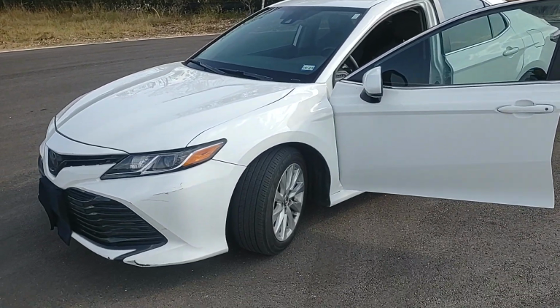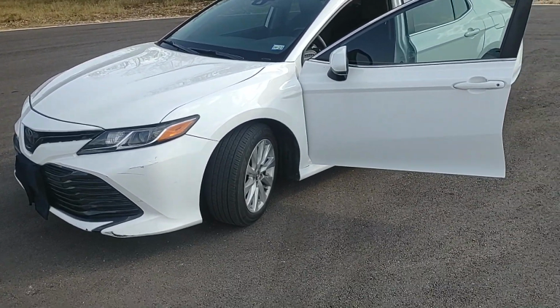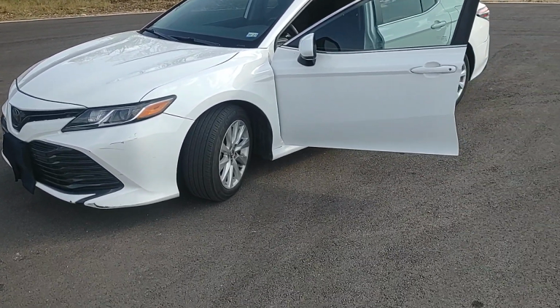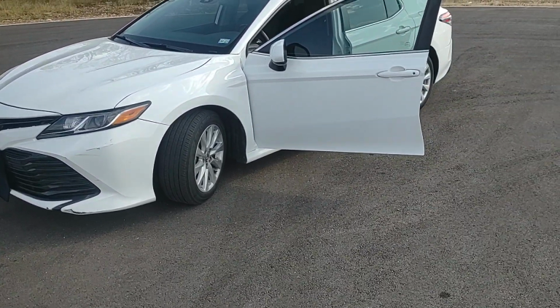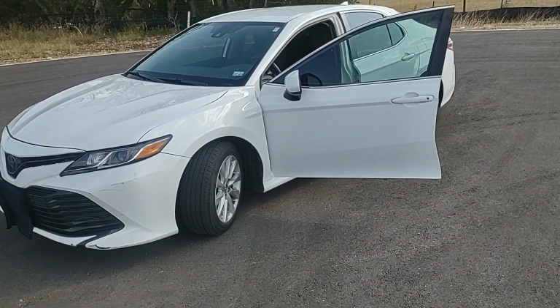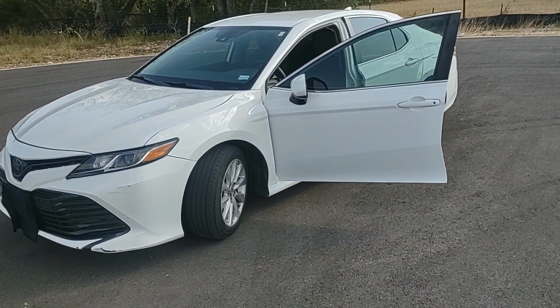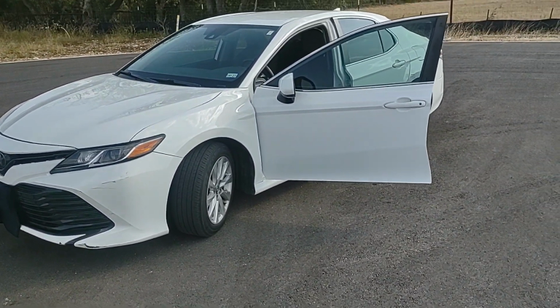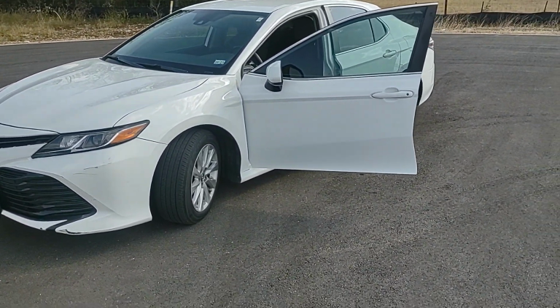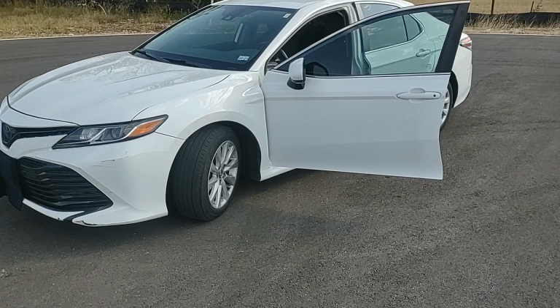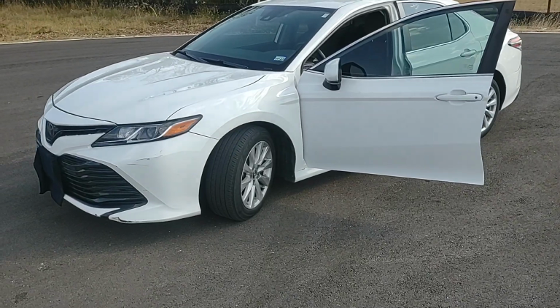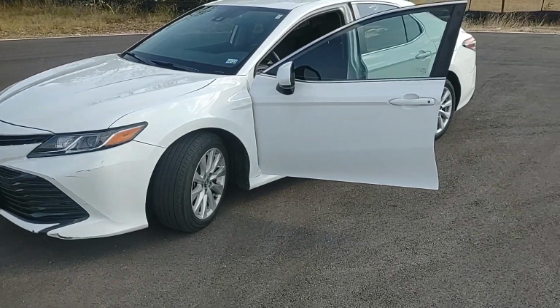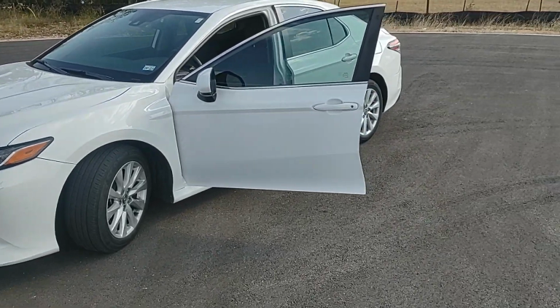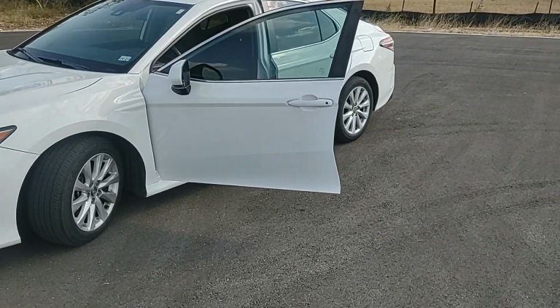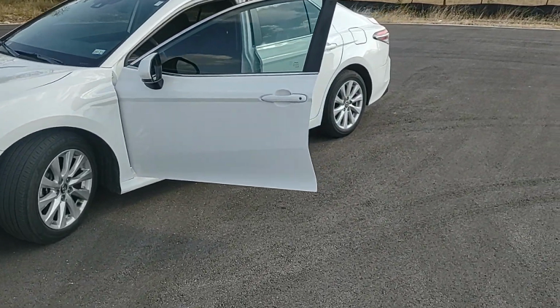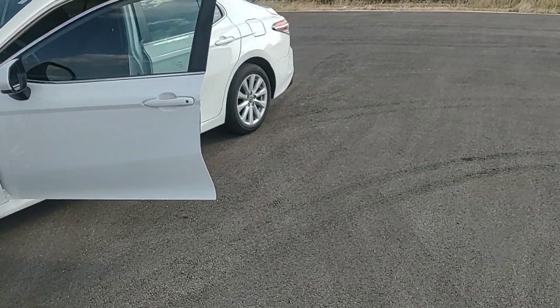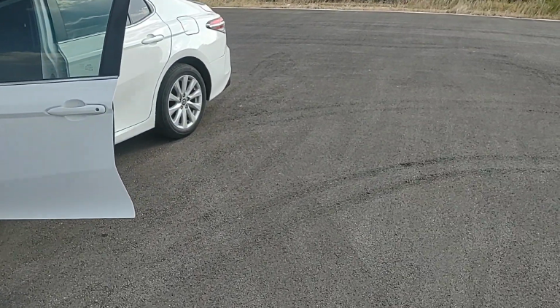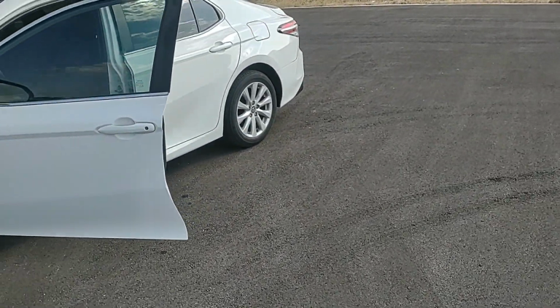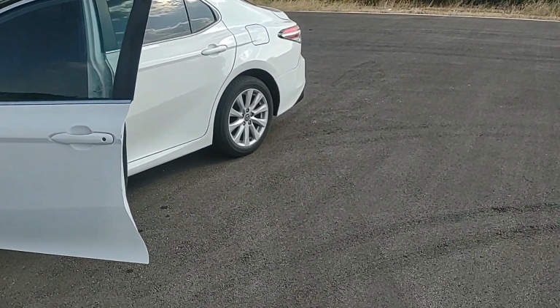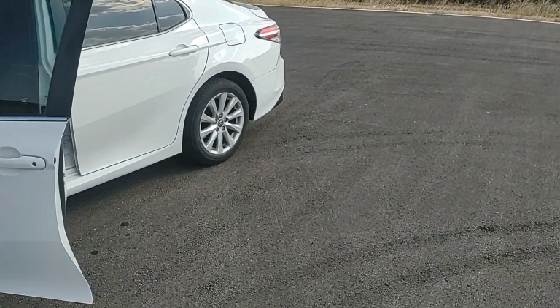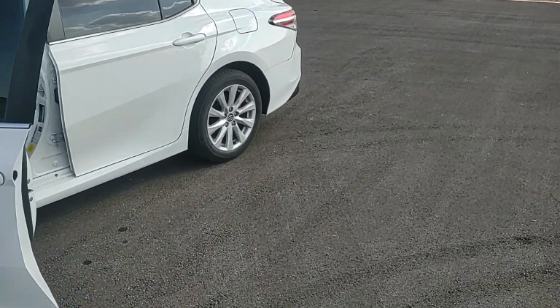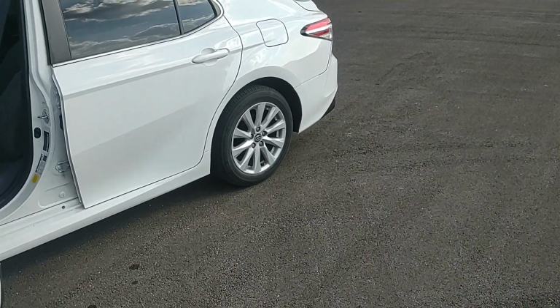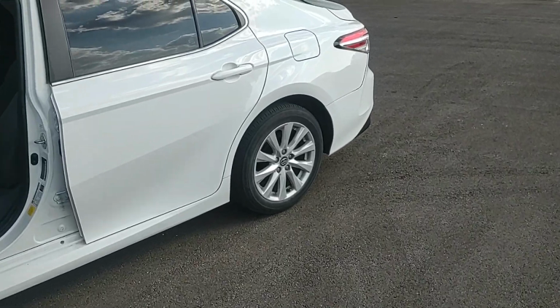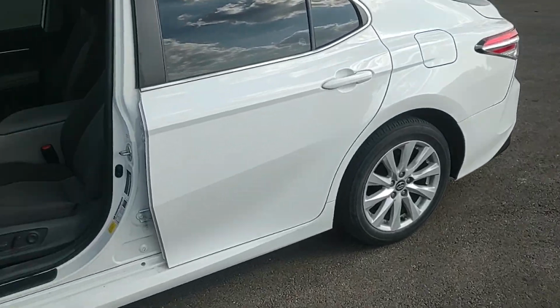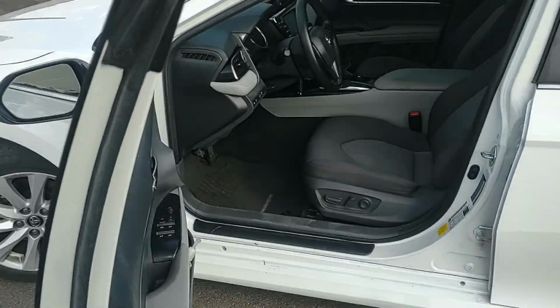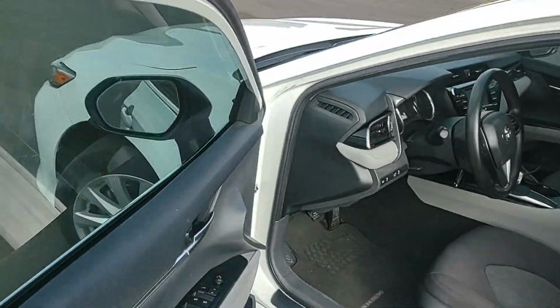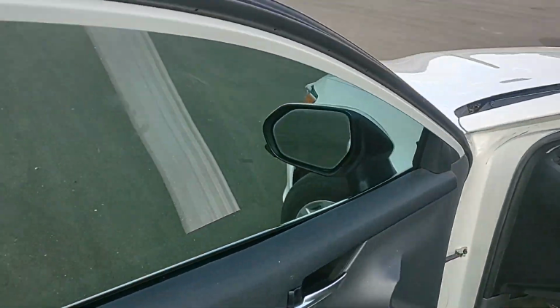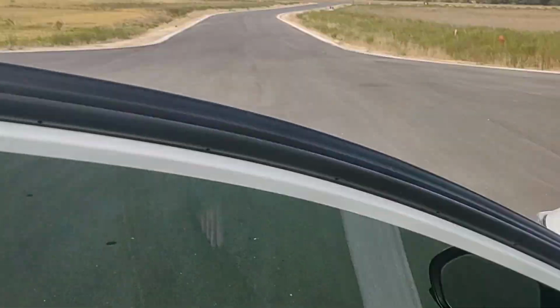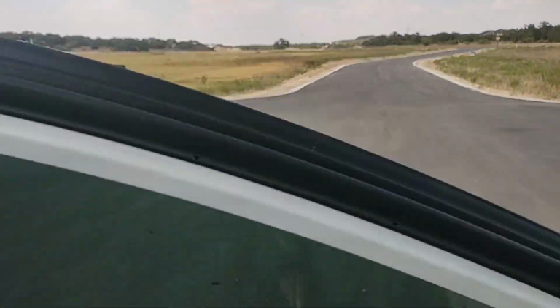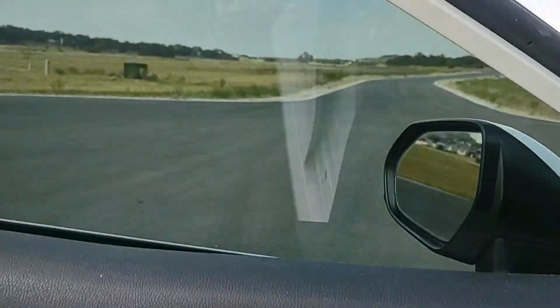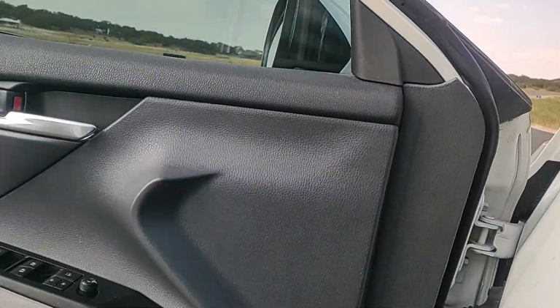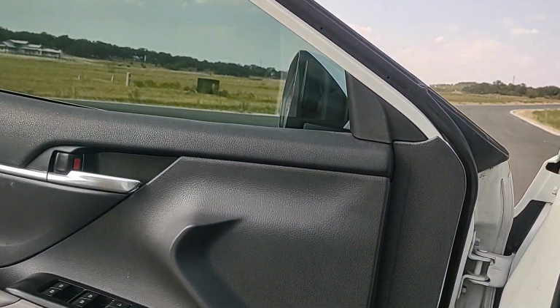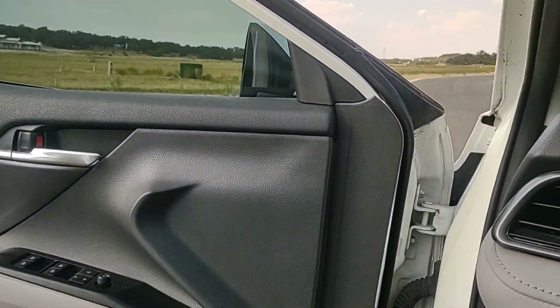Hello, and today we have a 2019 Toyota Camry. I'm going to review this car, go walk around, test drive, show you all the interior, engine, trunk, that kind of stuff. So let's go ahead and start. Let's talk about it real quick. I'm not copyrighted. Here we go.